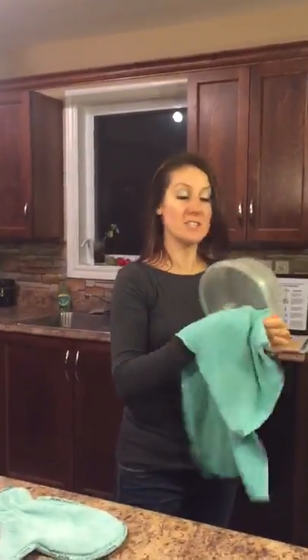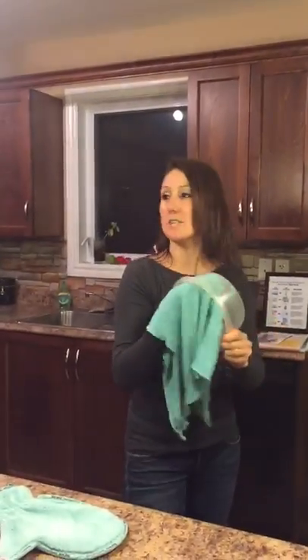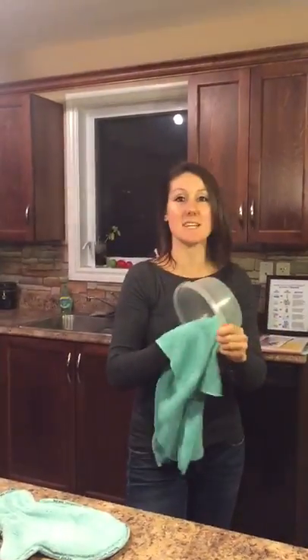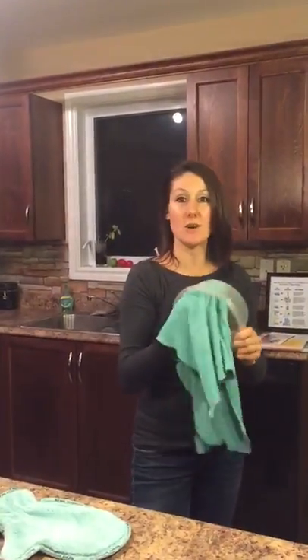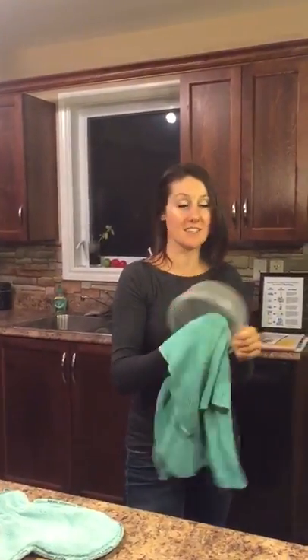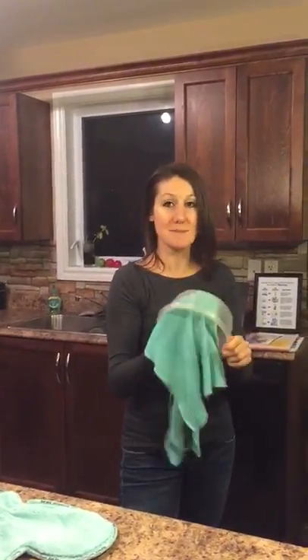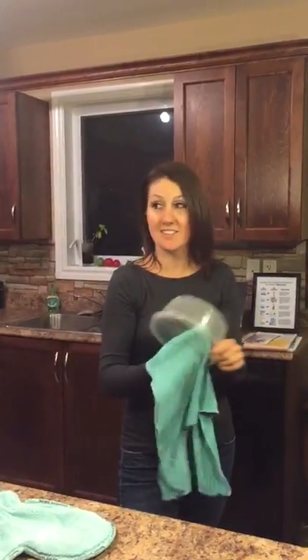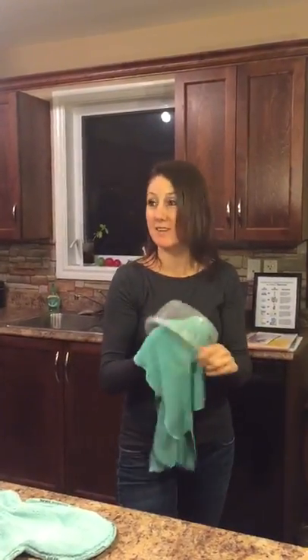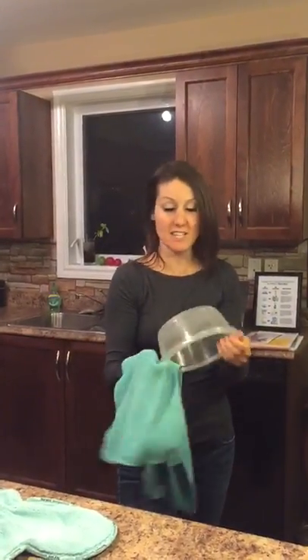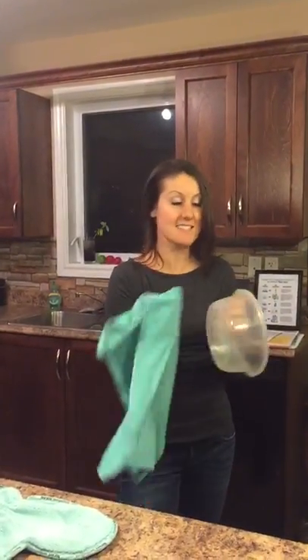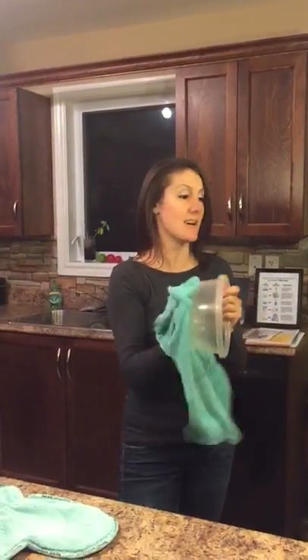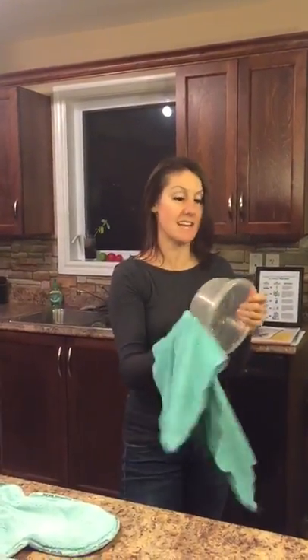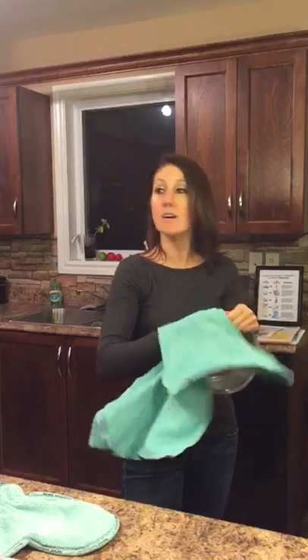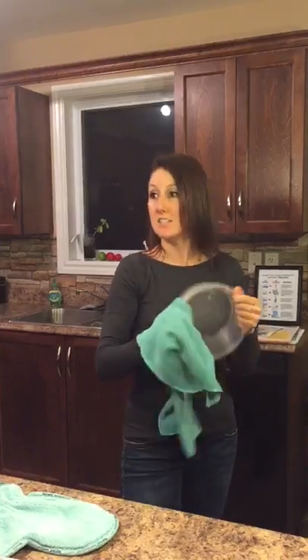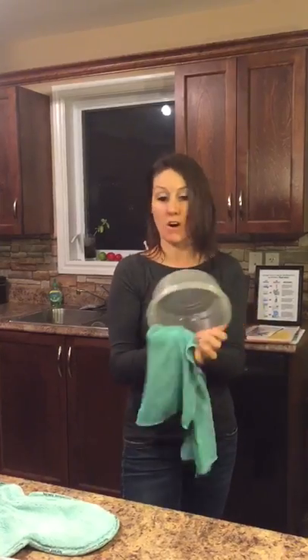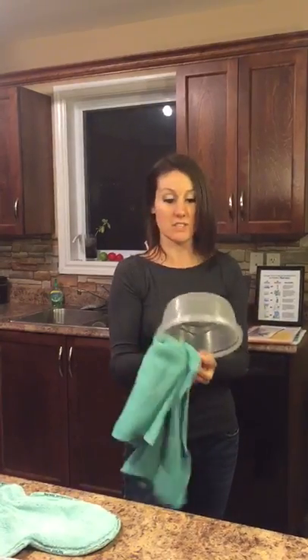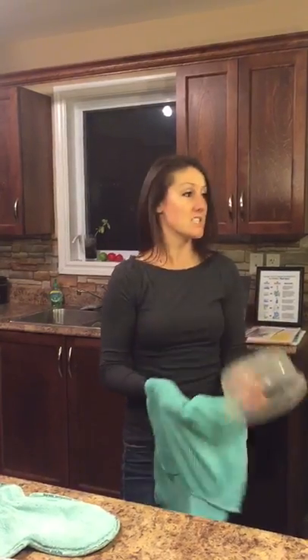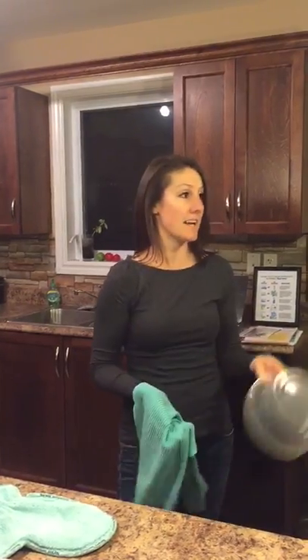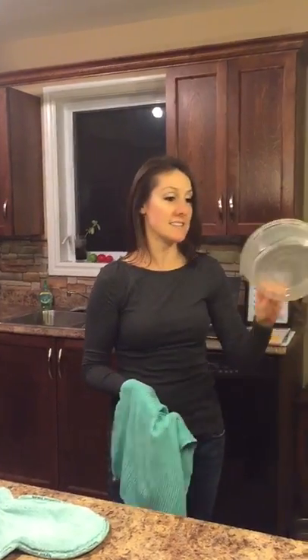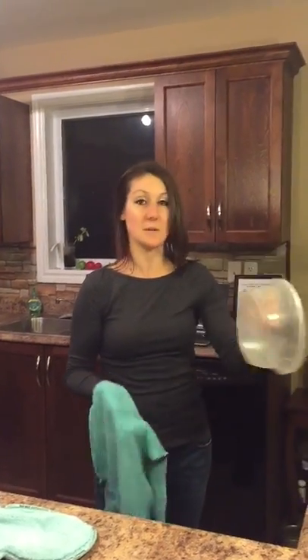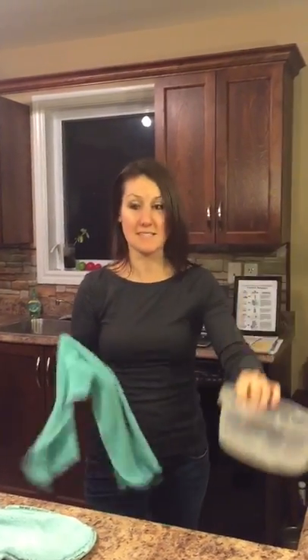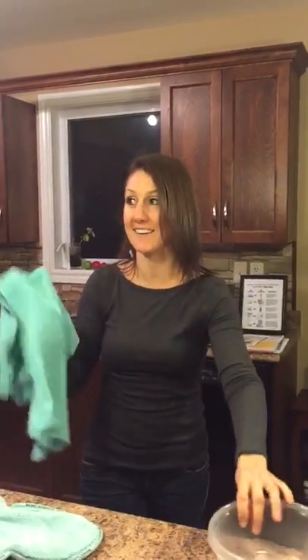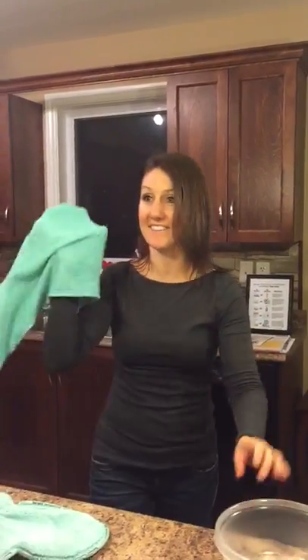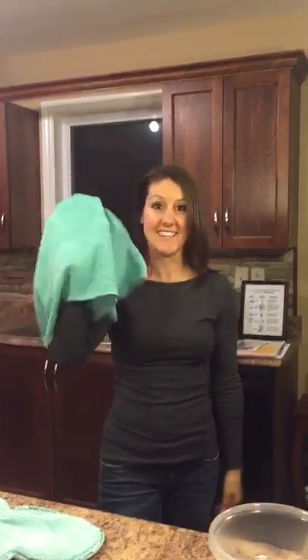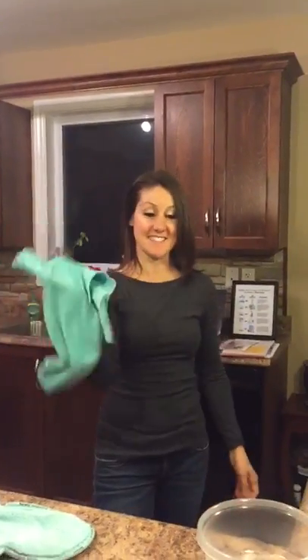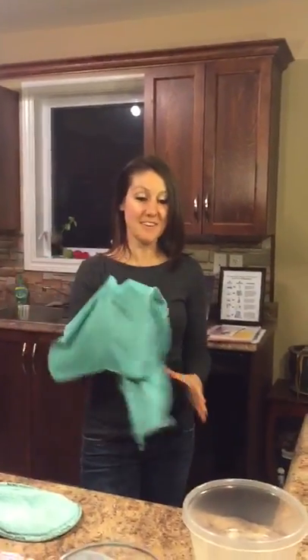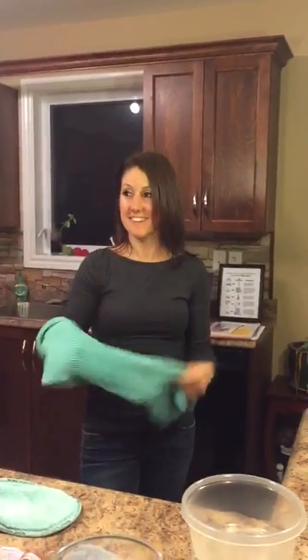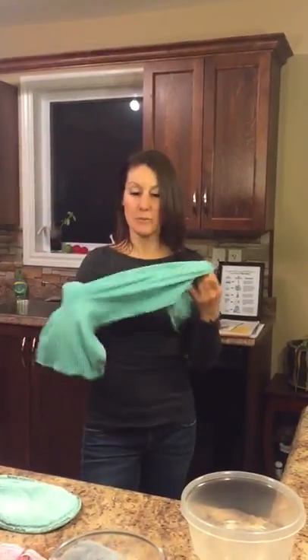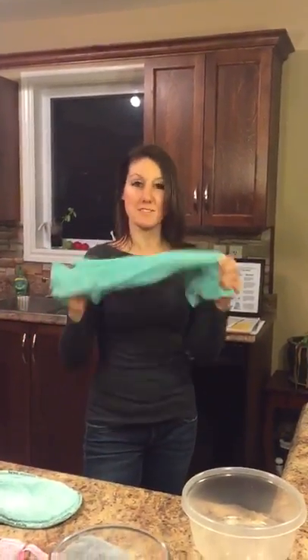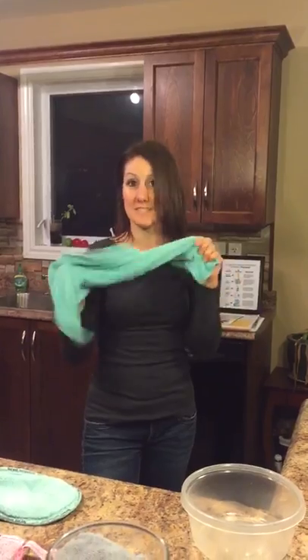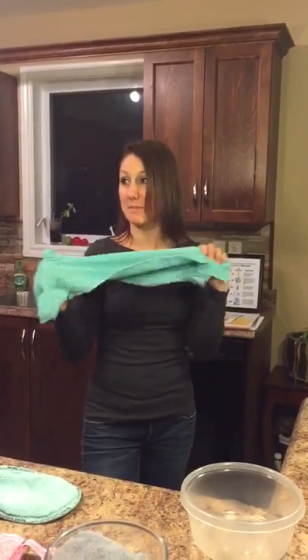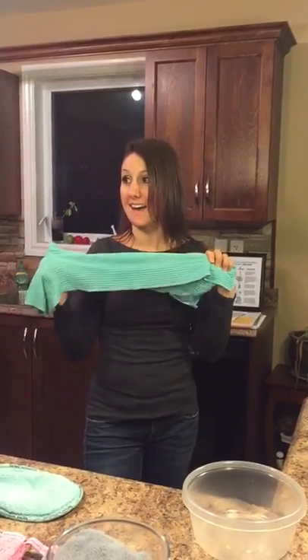So if your dishwasher breaks and you're hosting a Christmas dinner and you have 30 guests and you have to do all of your dishes by hand, well guess what? This towel will stand up to that.